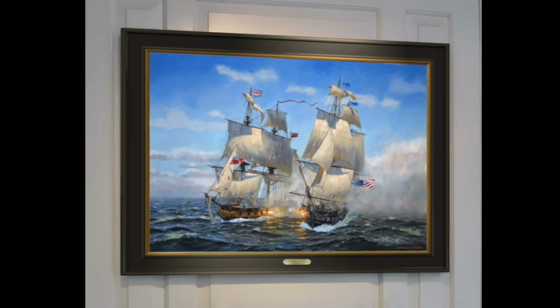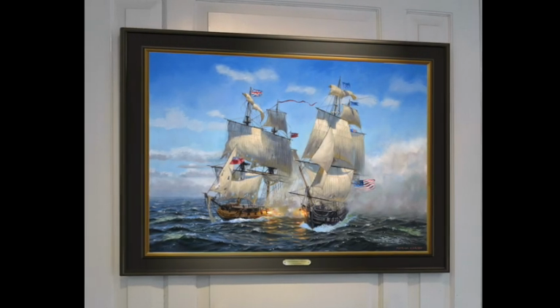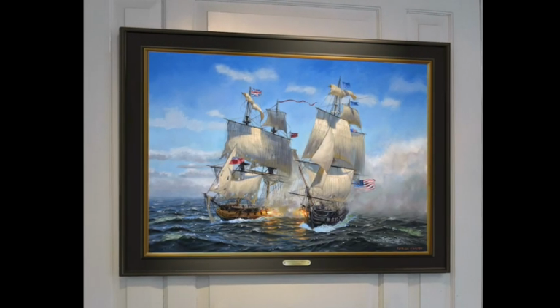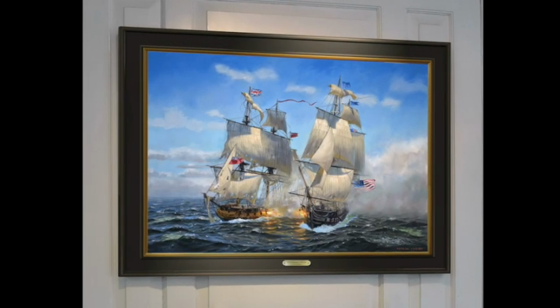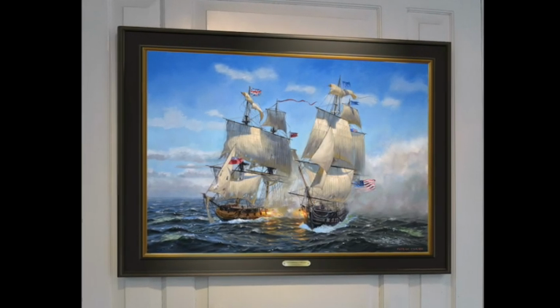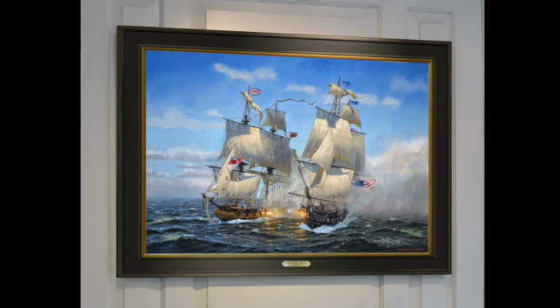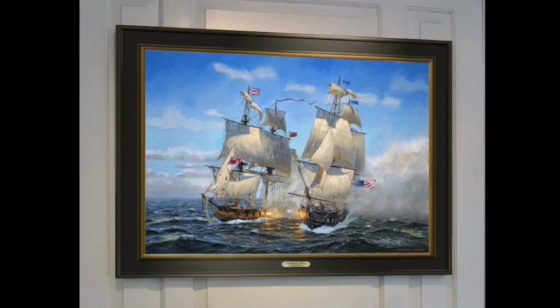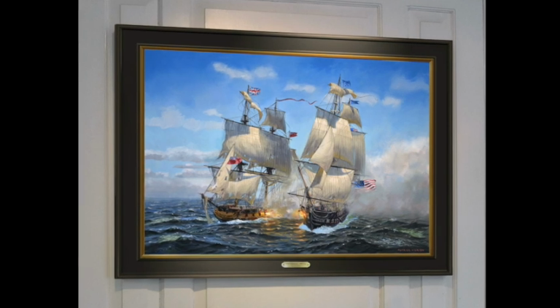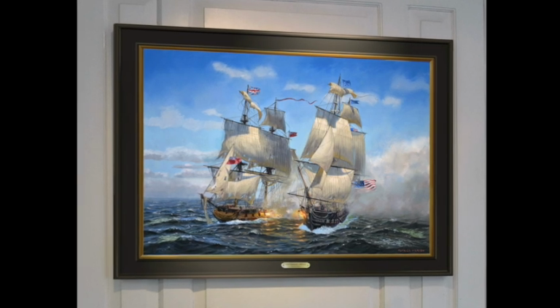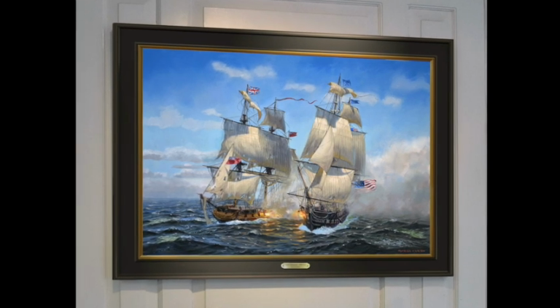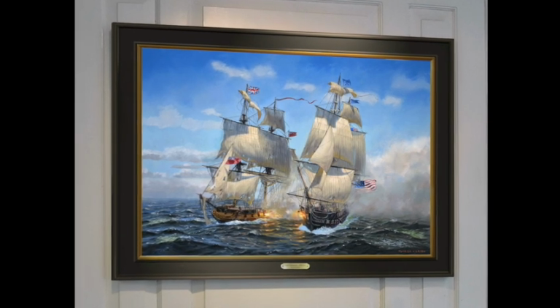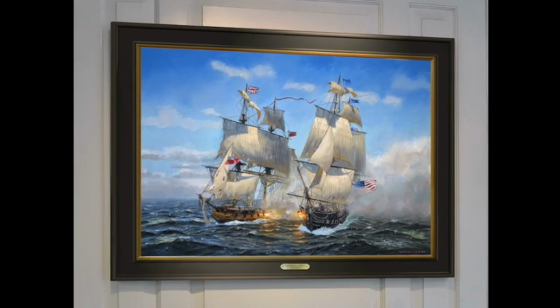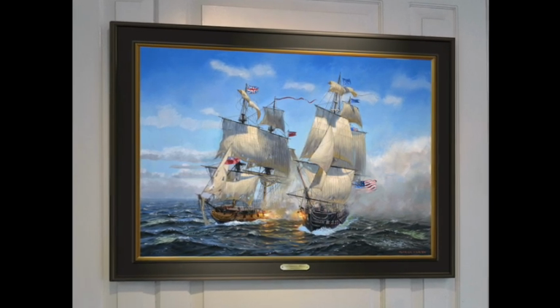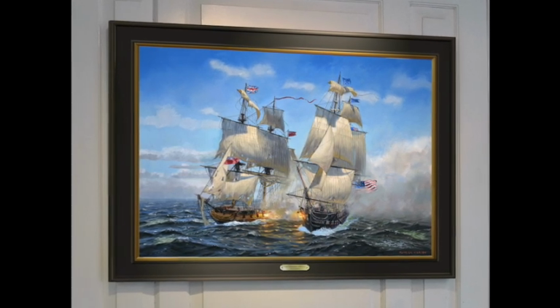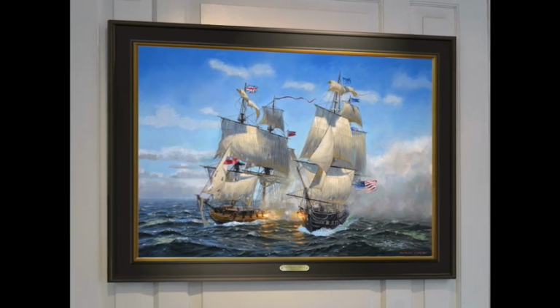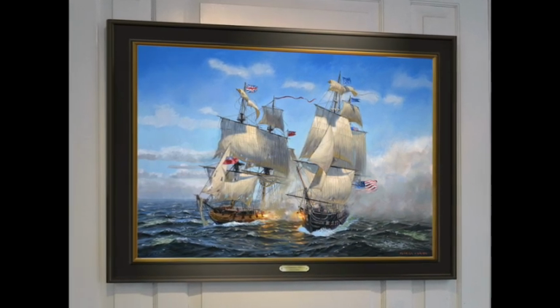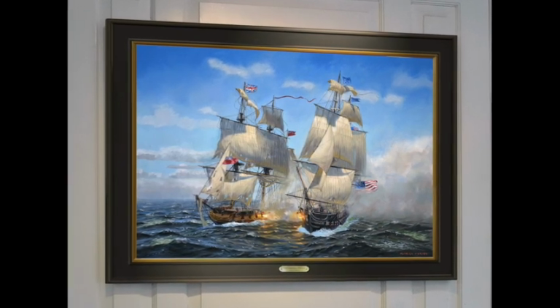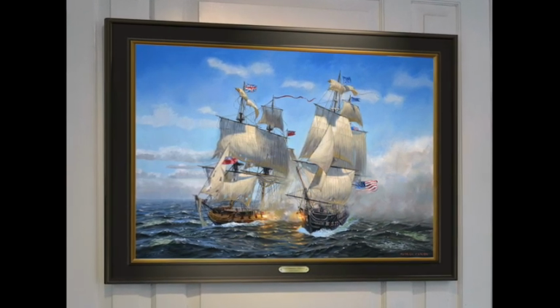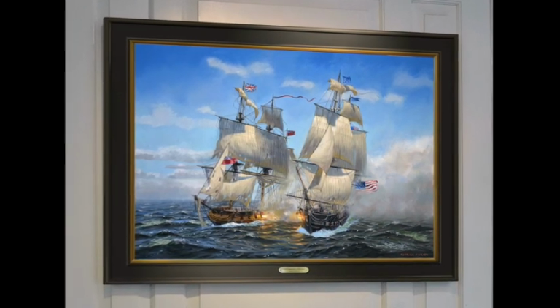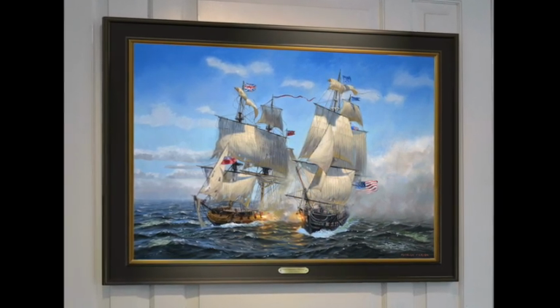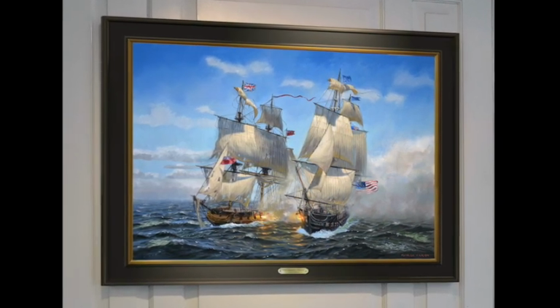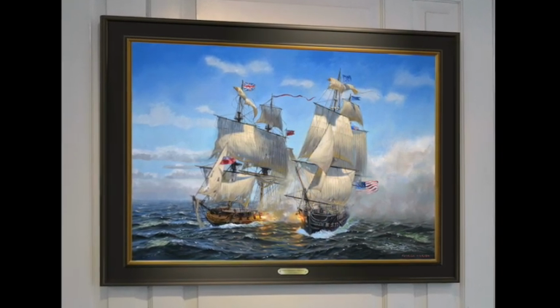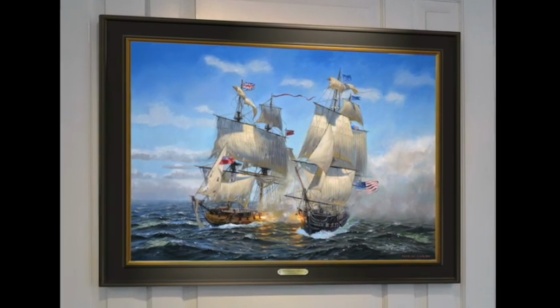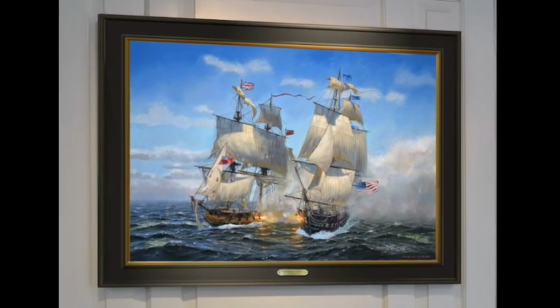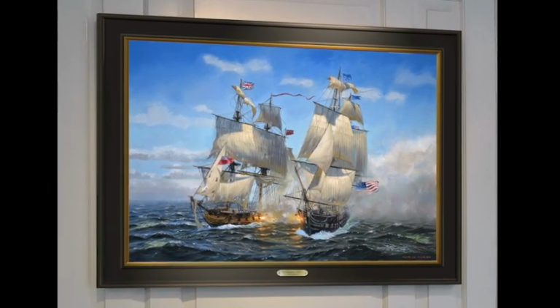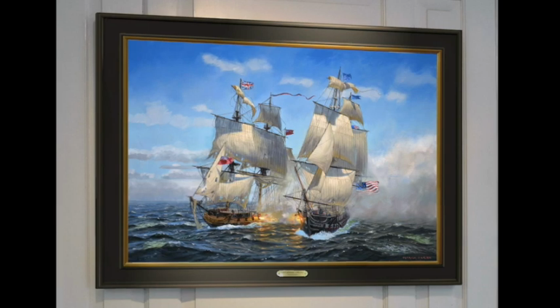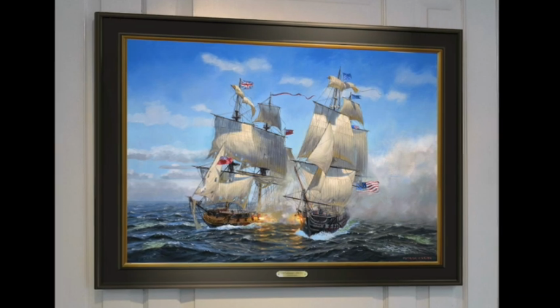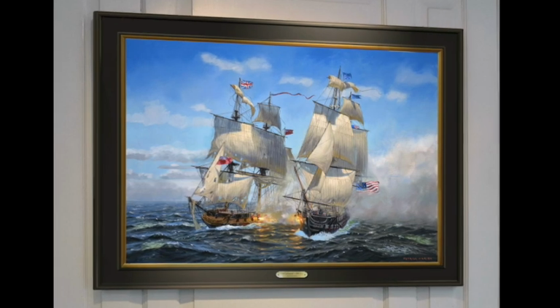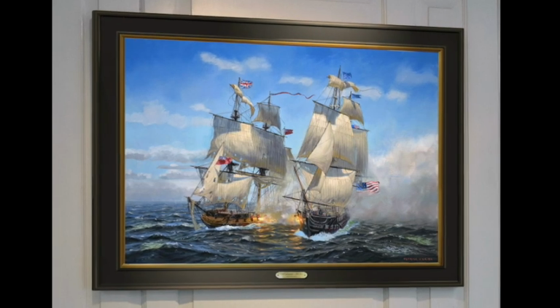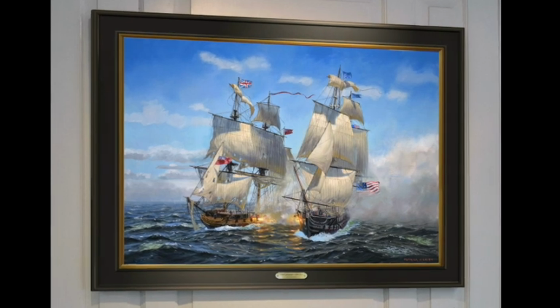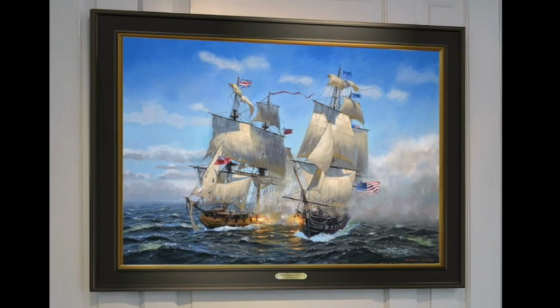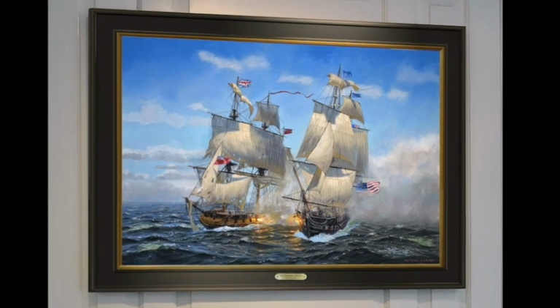So that's my painting of the USS Constitution and what she was up to on the 29th of January 1812 at 3 p.m.